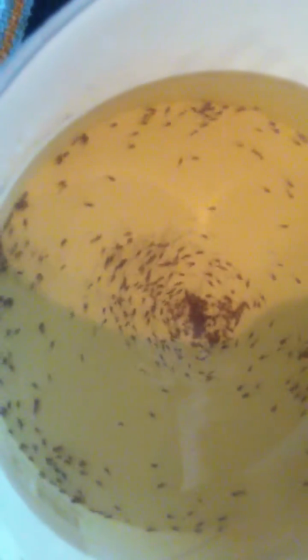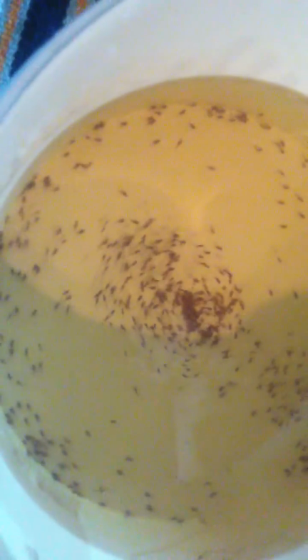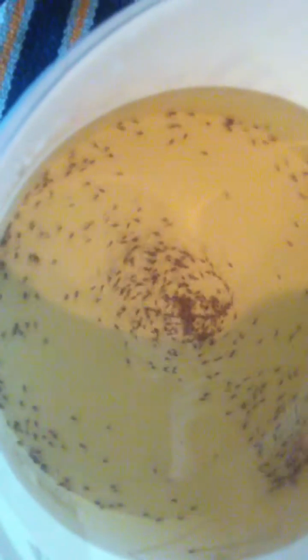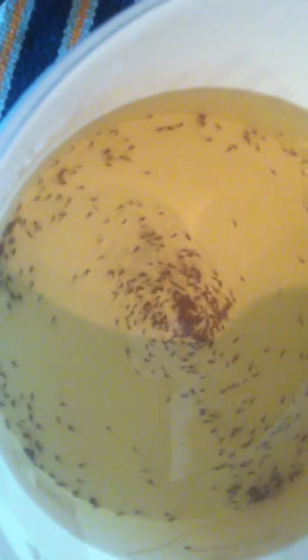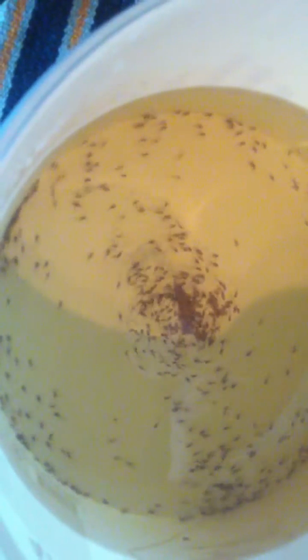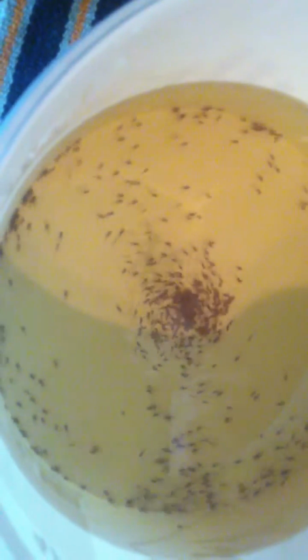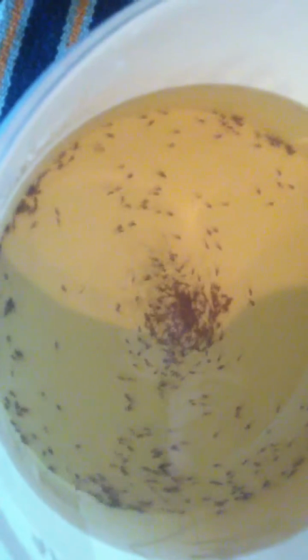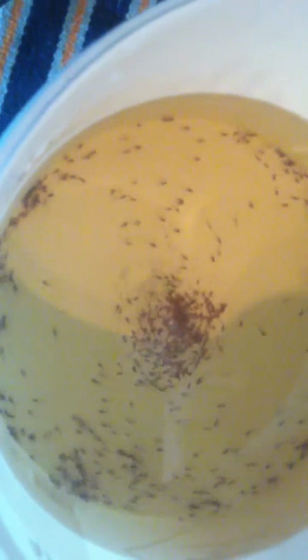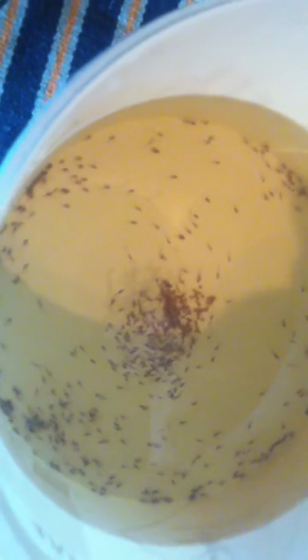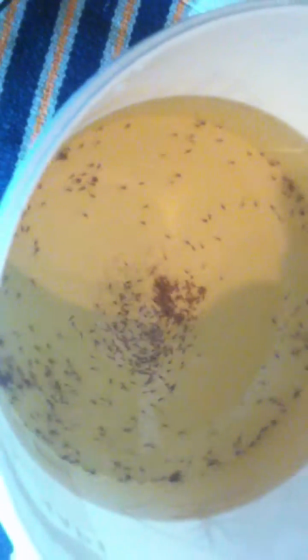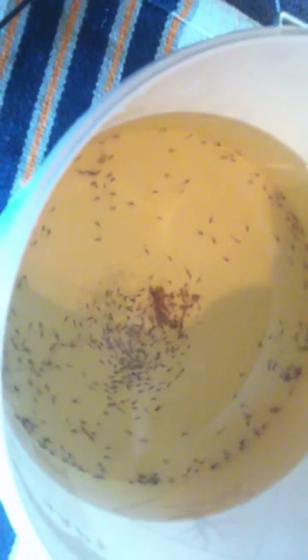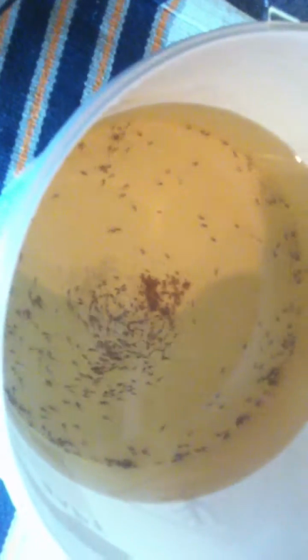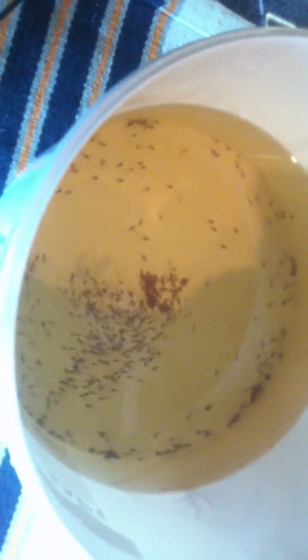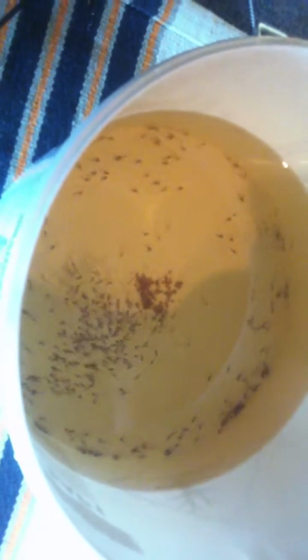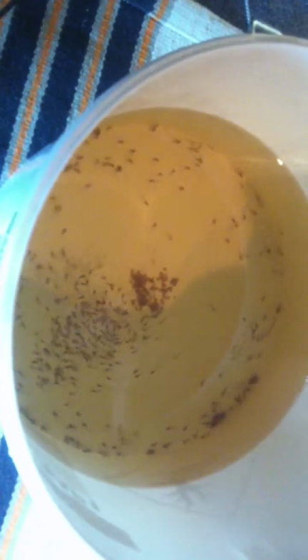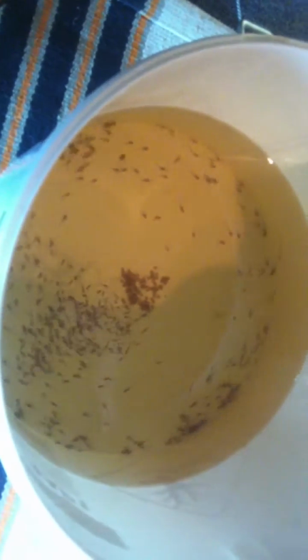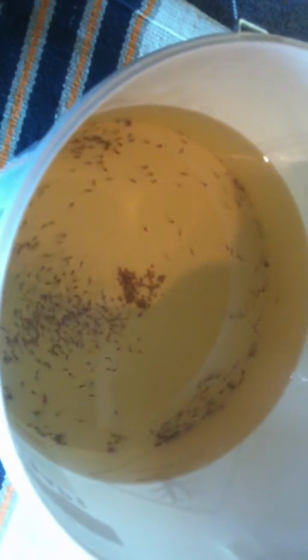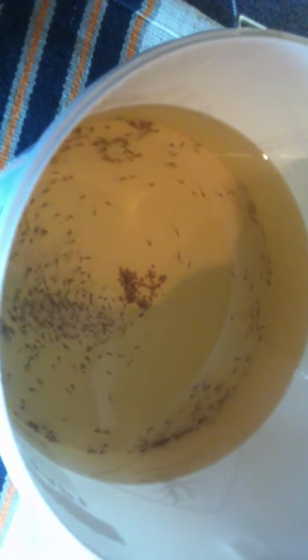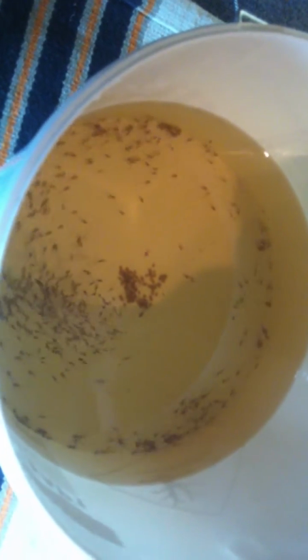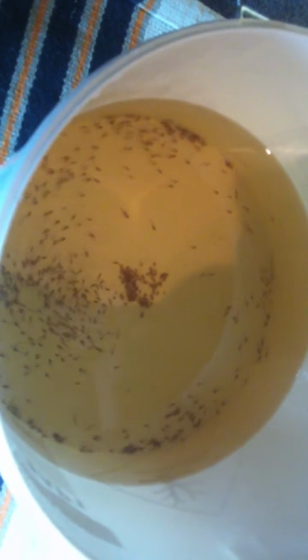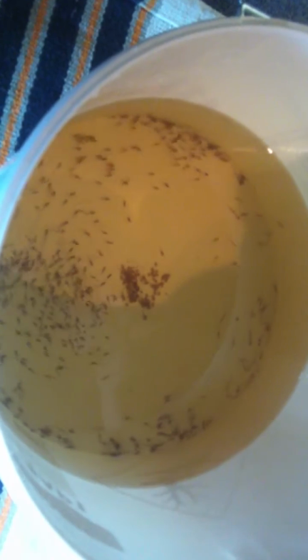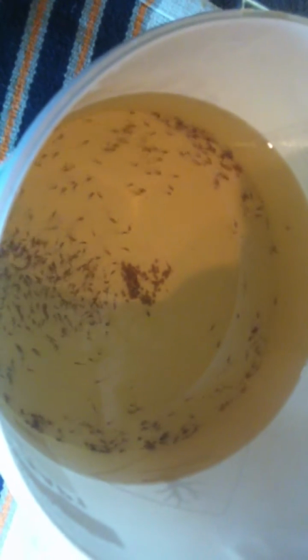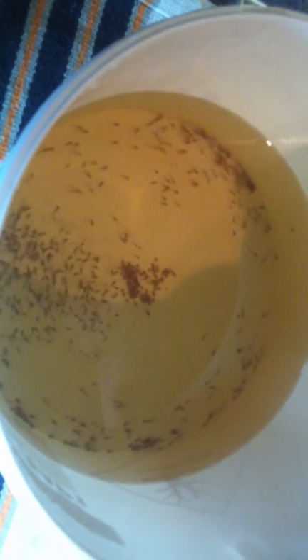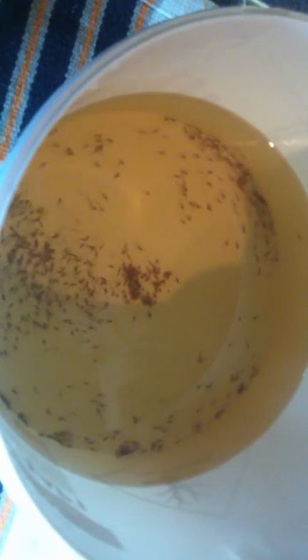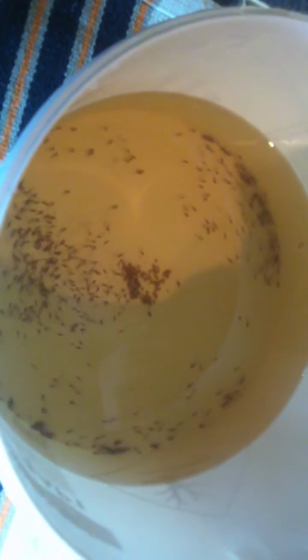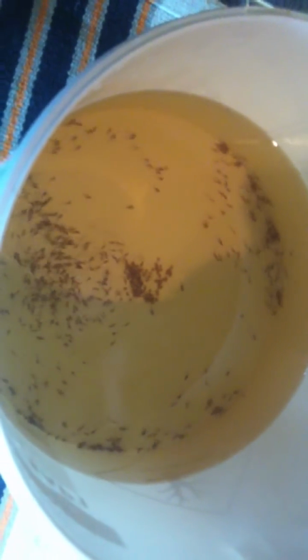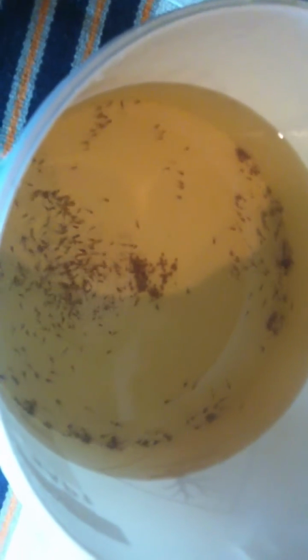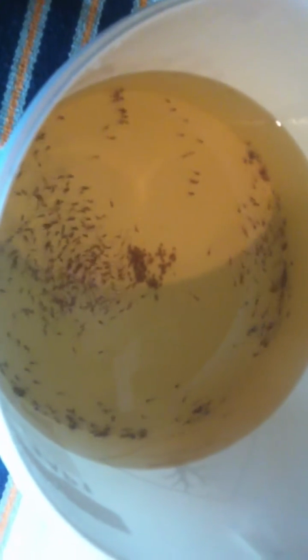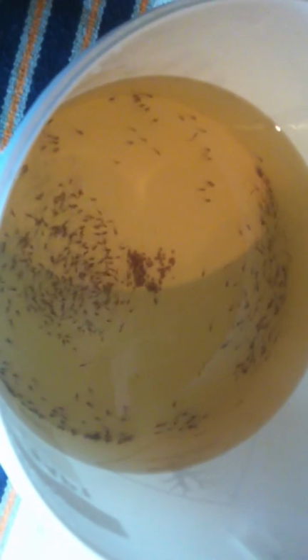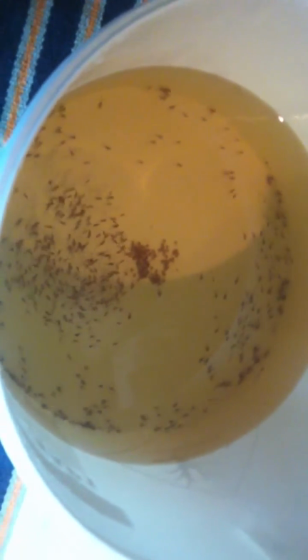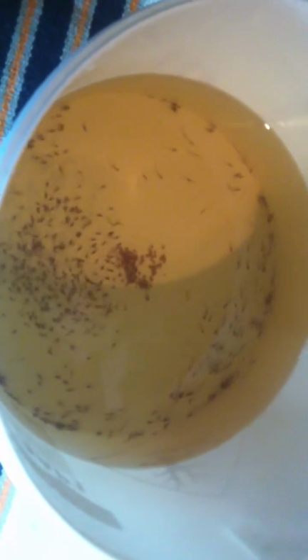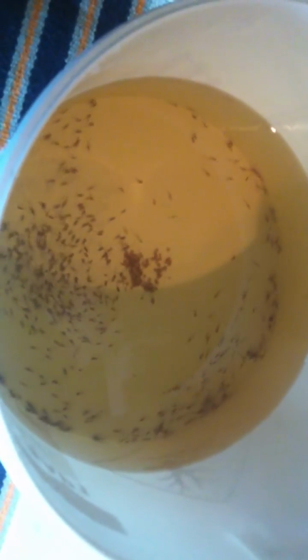Within two to three weeks, these will be ready to go into my grow-out tanks downstairs. Okay guys, hope you enjoyed the update, and see you soon. Ciao.